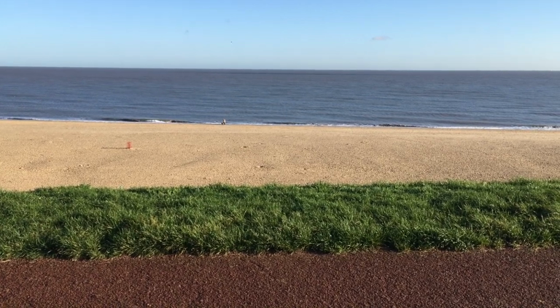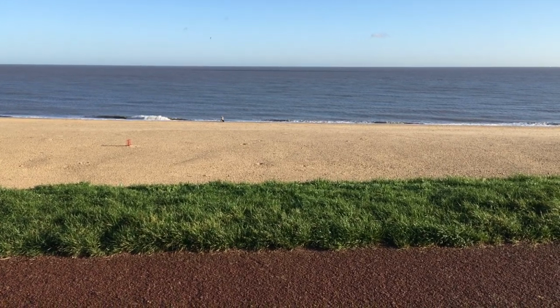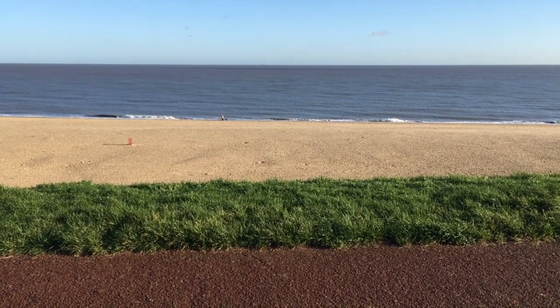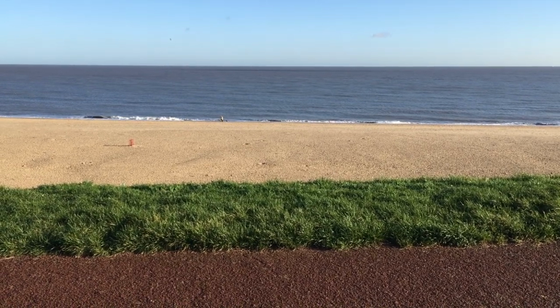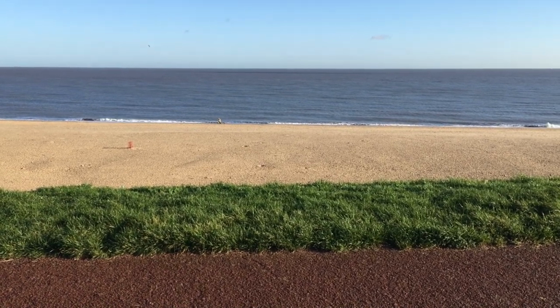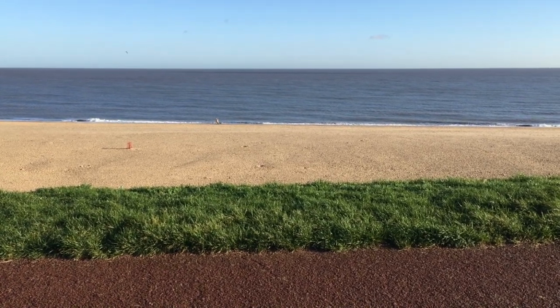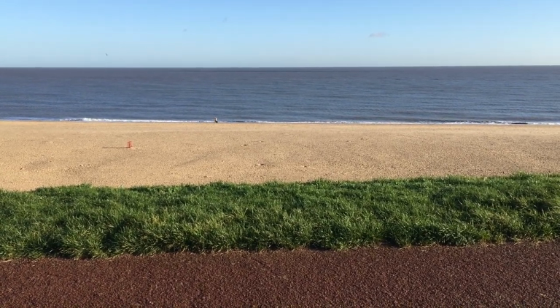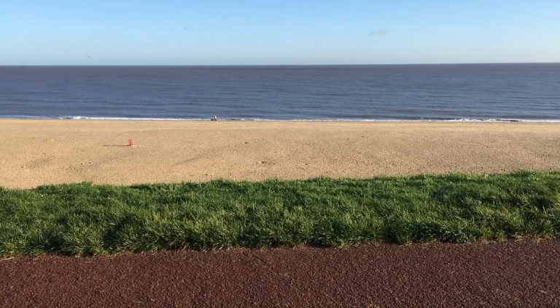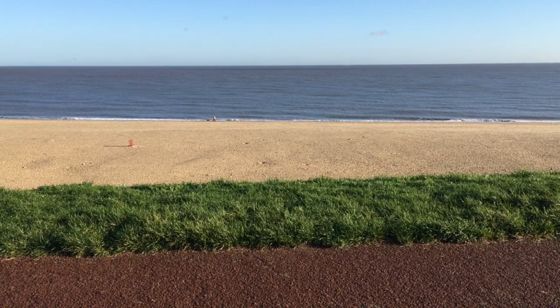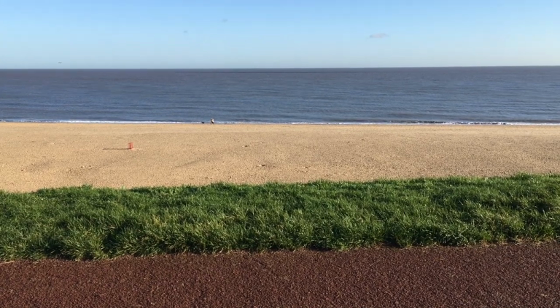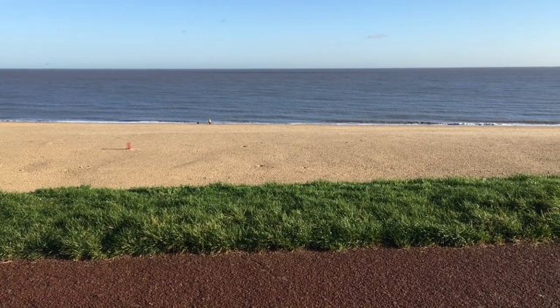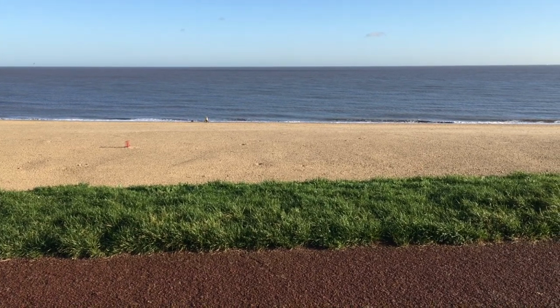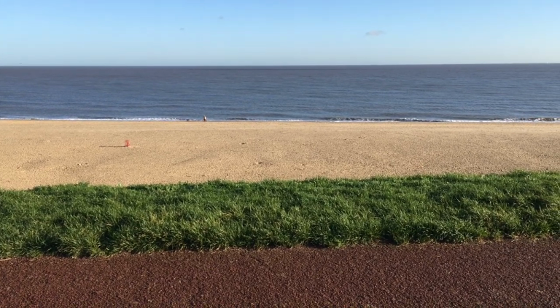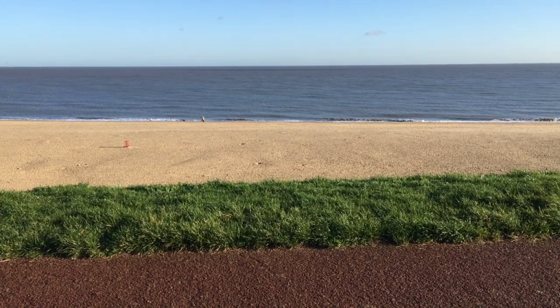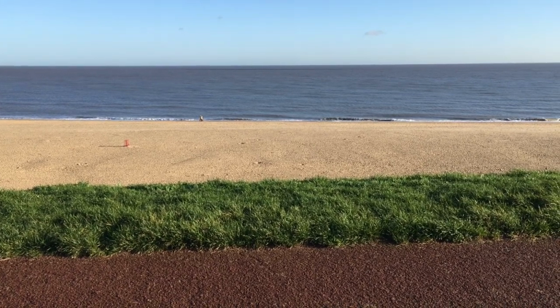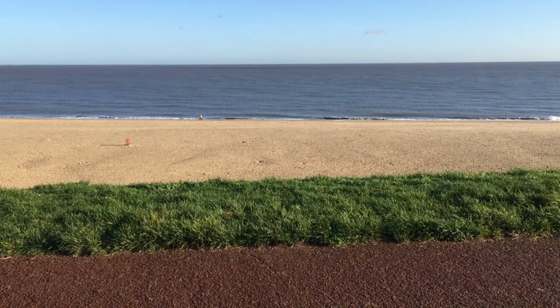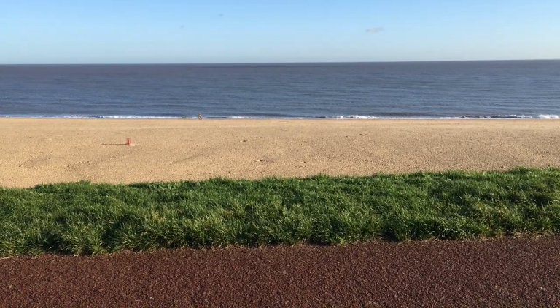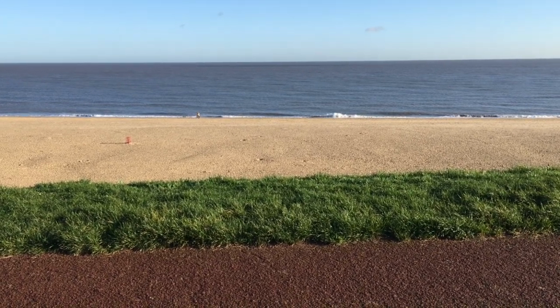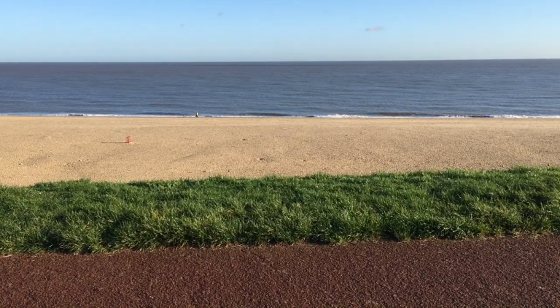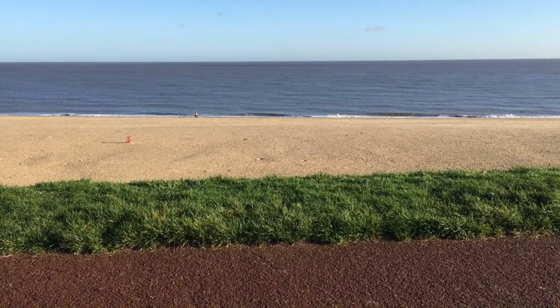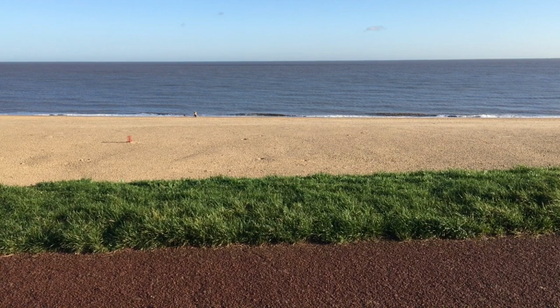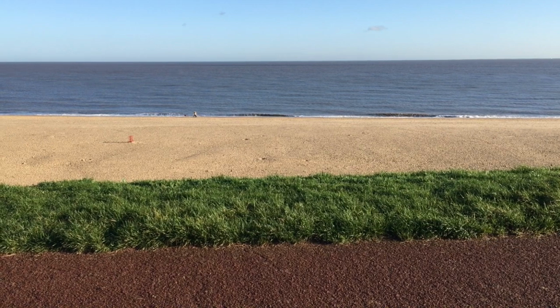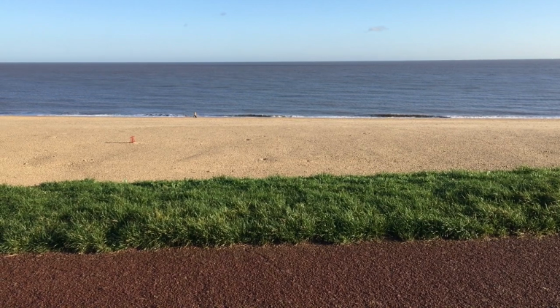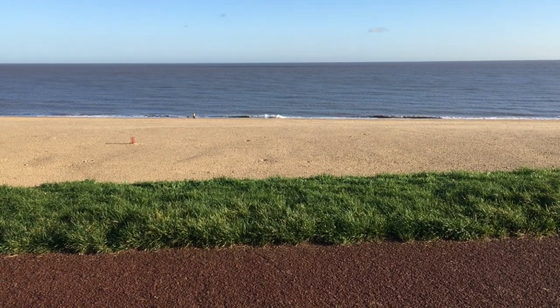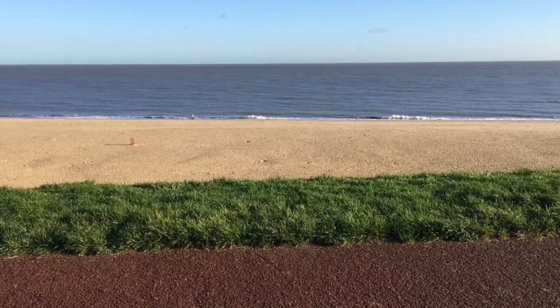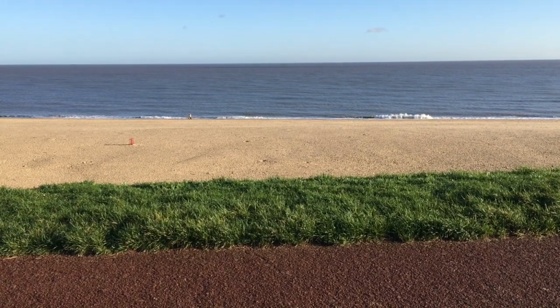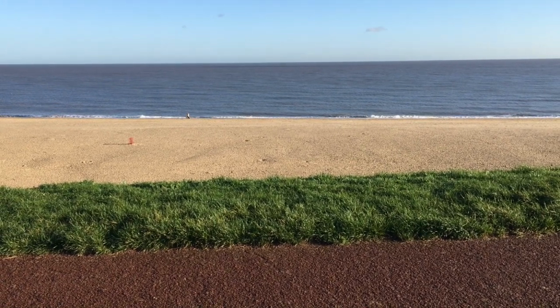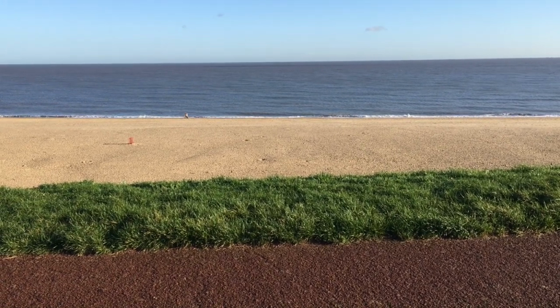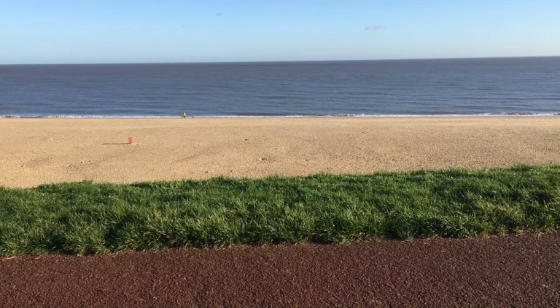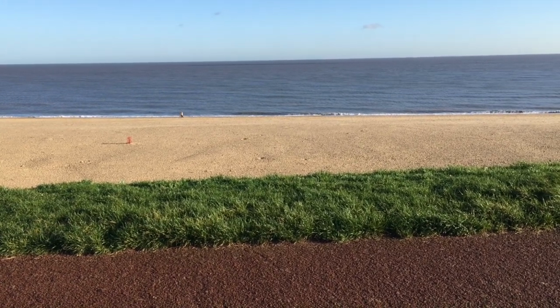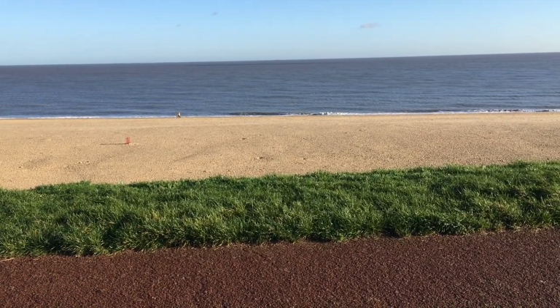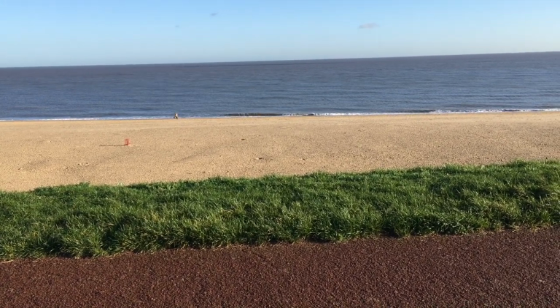I've looked at this view loads of times over the years because I was brought up in Galston and spent most of my childhood here. But the more I began to look at it on this occasion, I thought it looks a little bit like the layers of a cake.